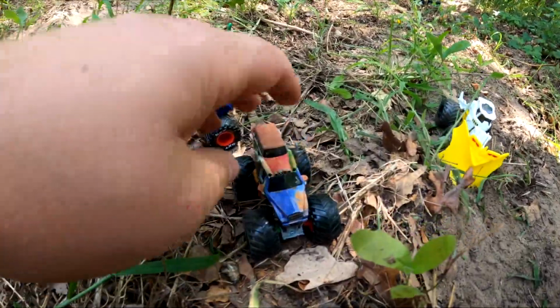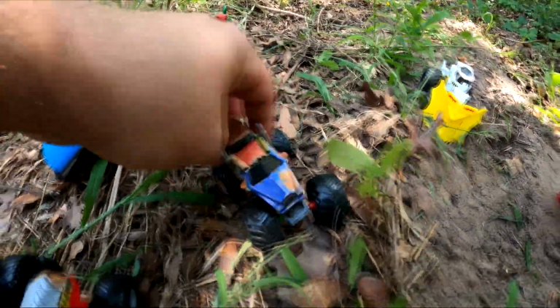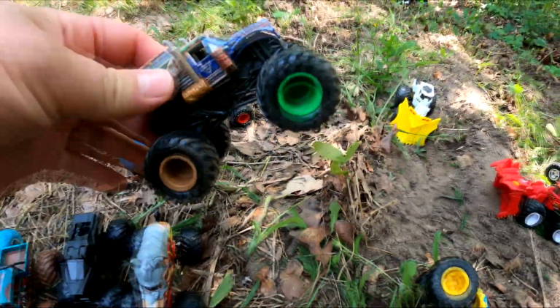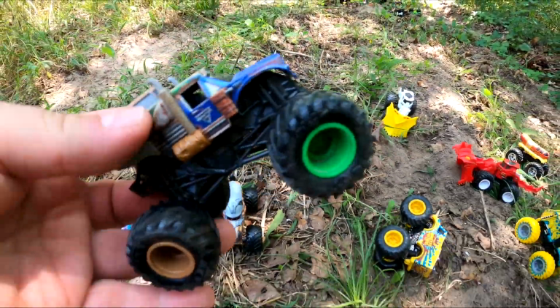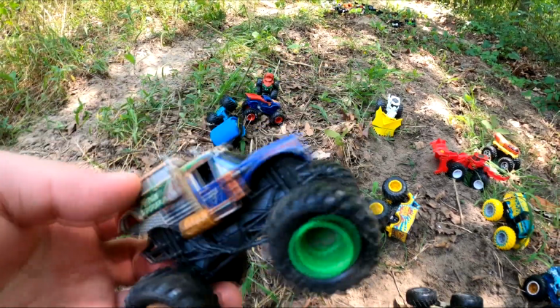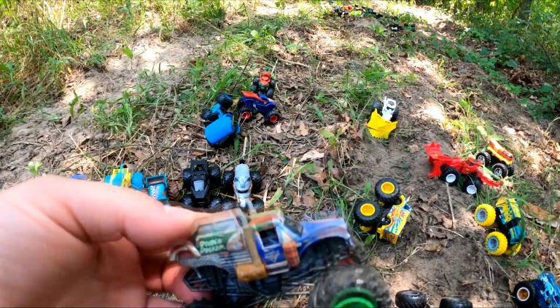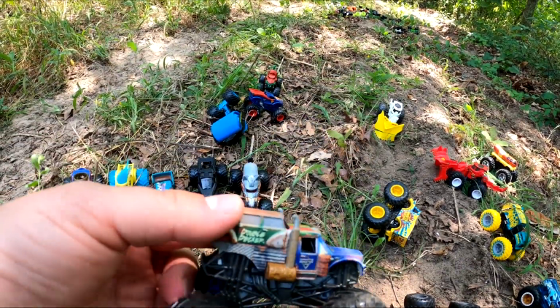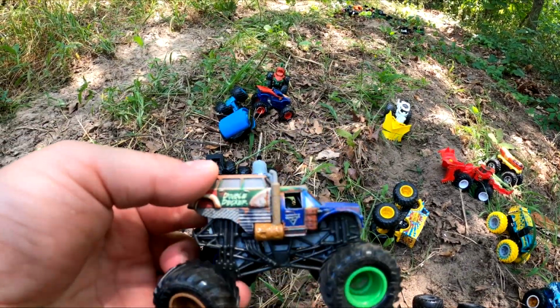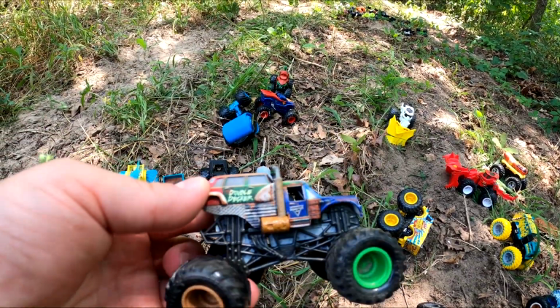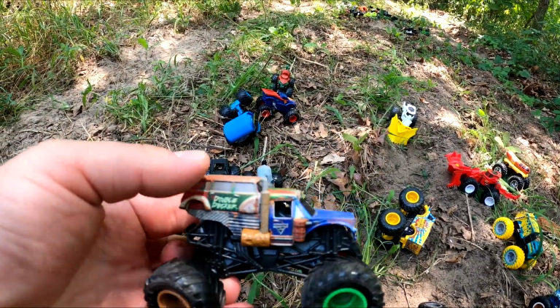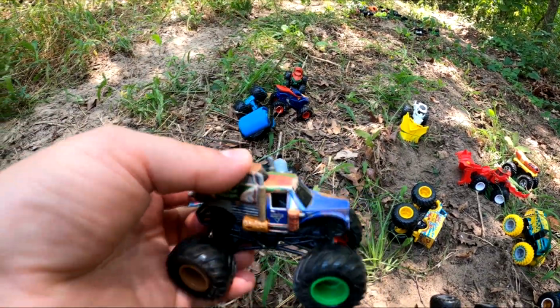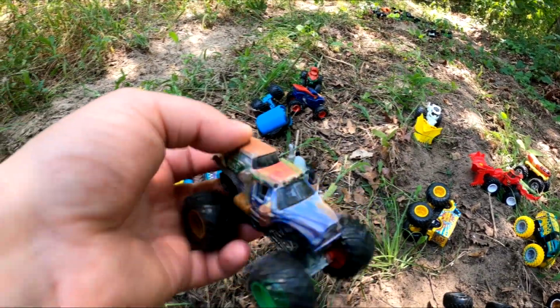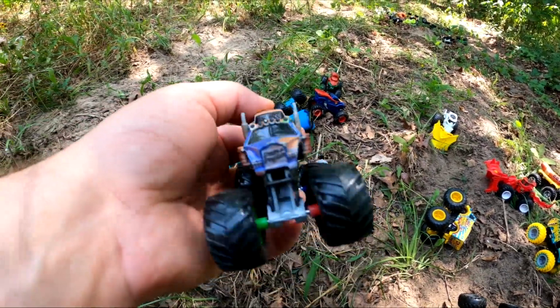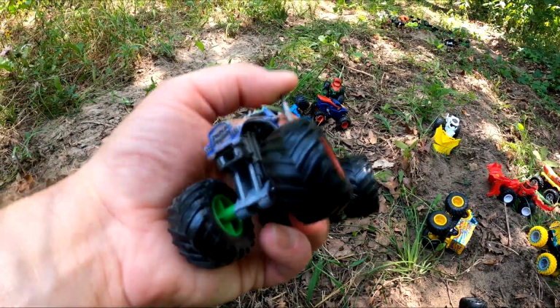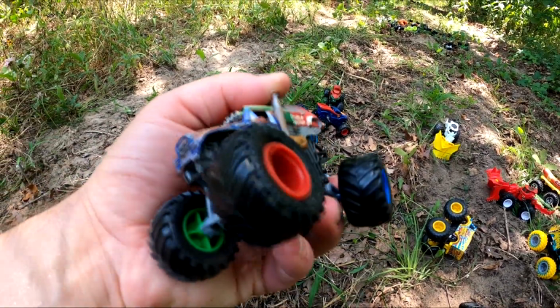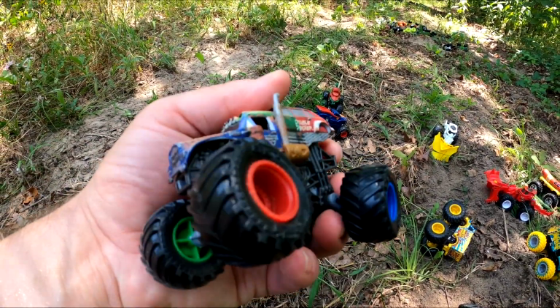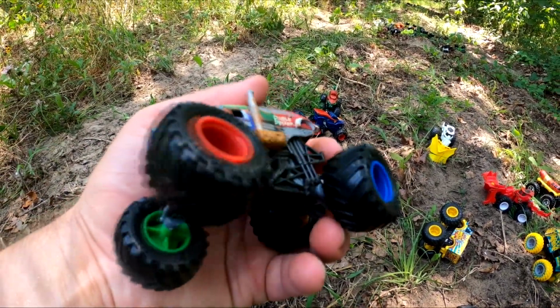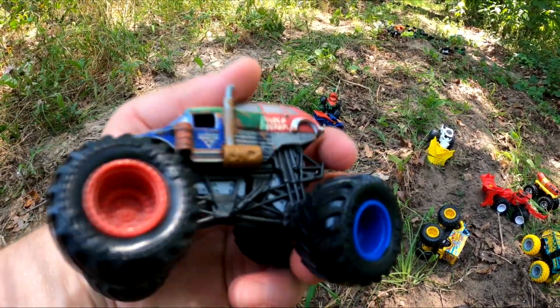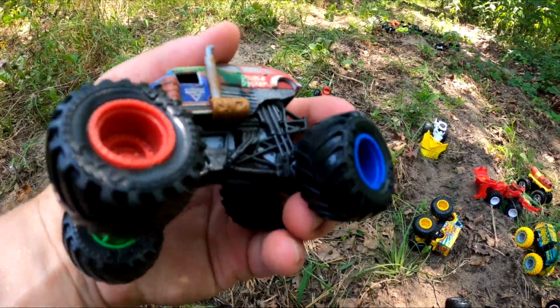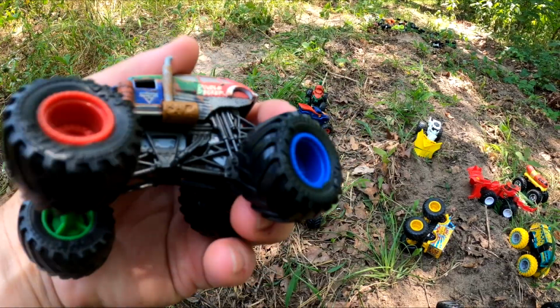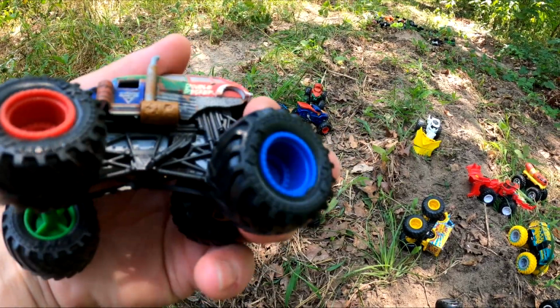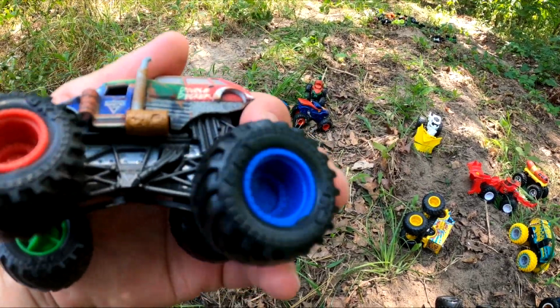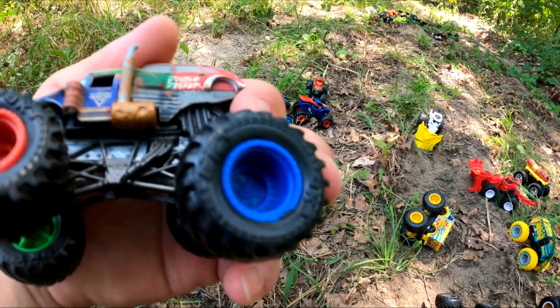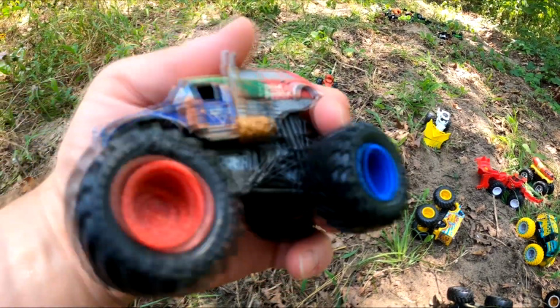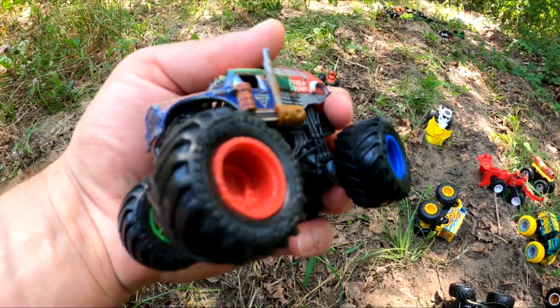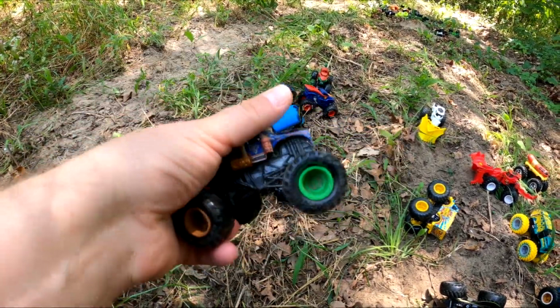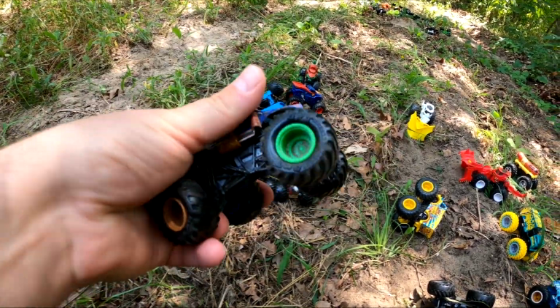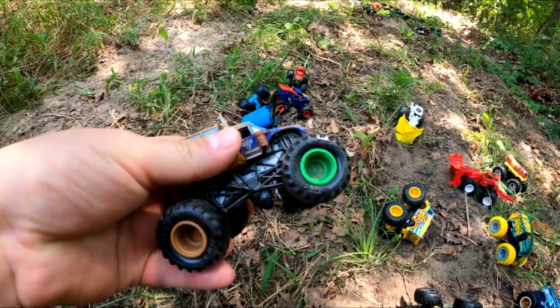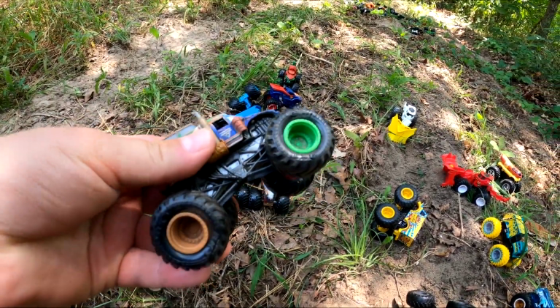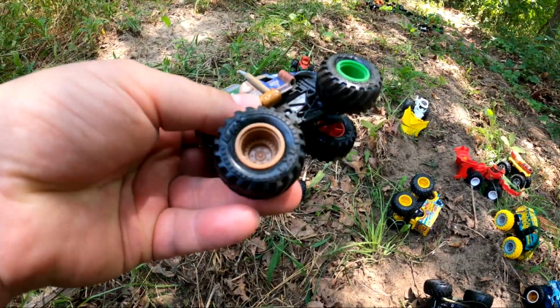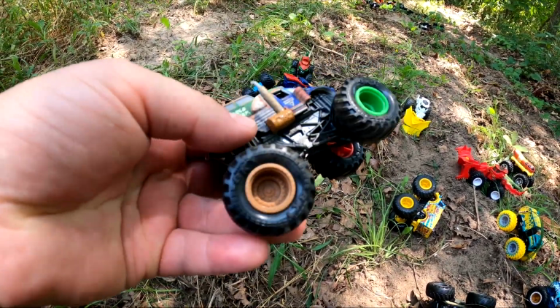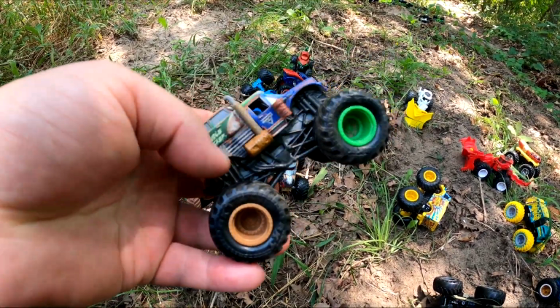Whoa, and it's Double Decker! So cool — I like Double Decker. This one's got cool colors on its wheels: blue, red, green, and orange.